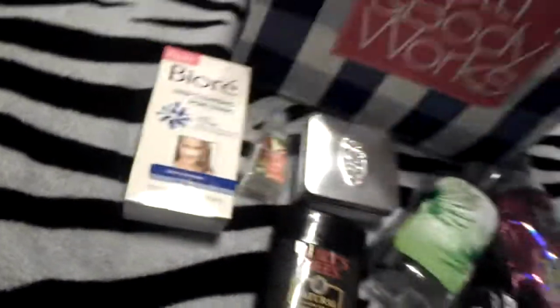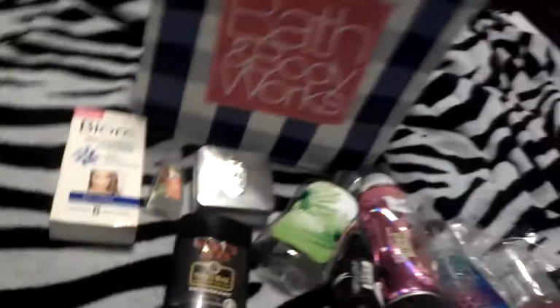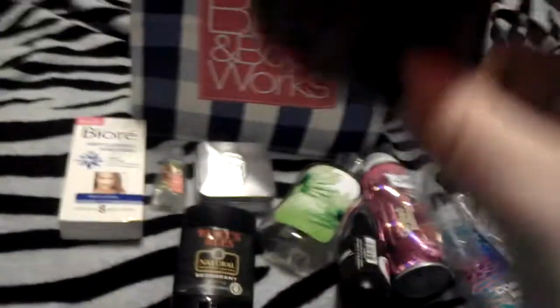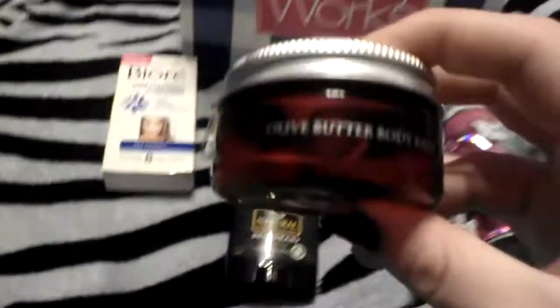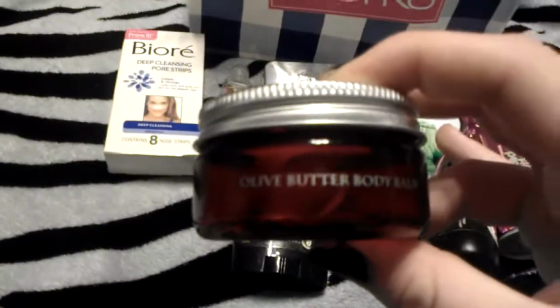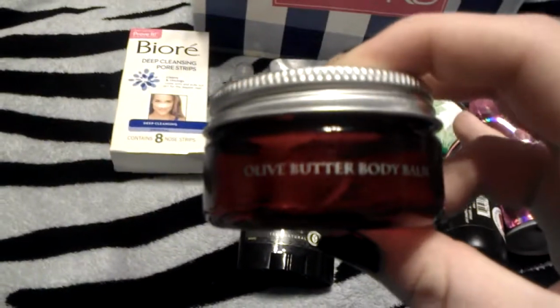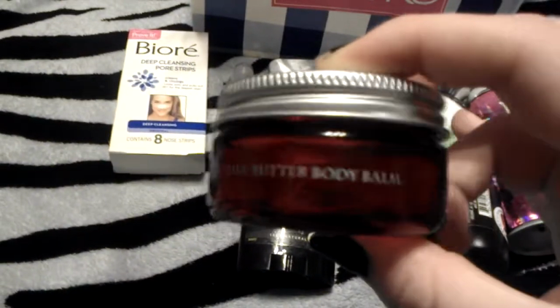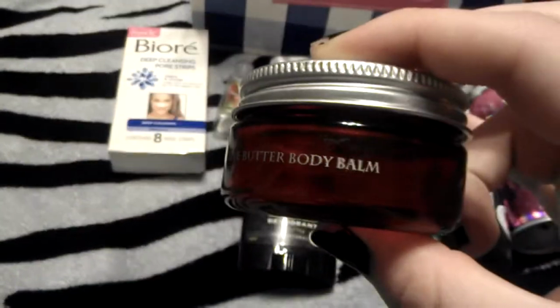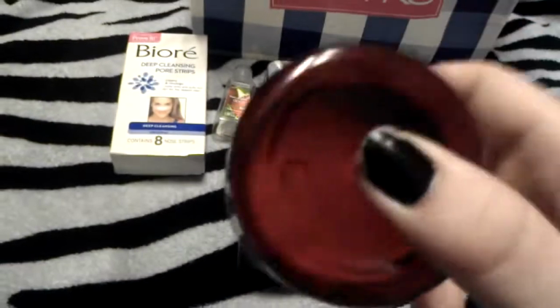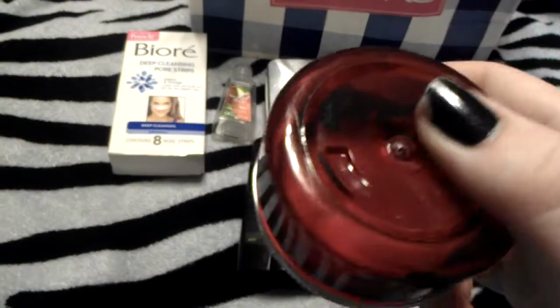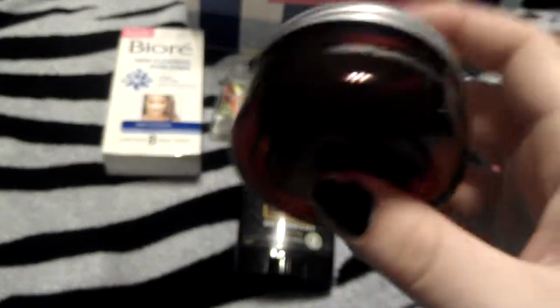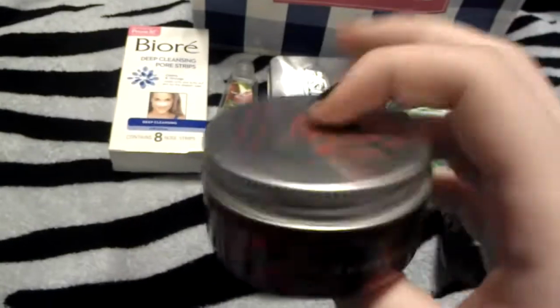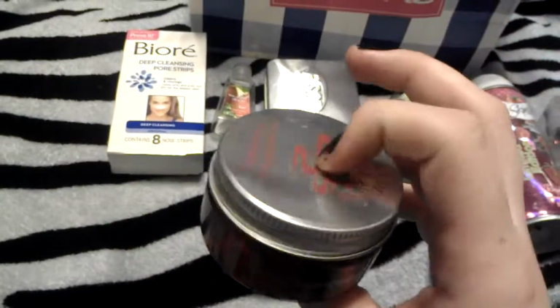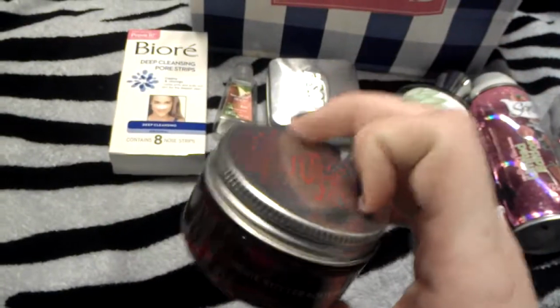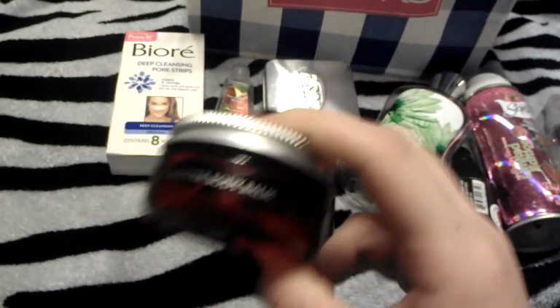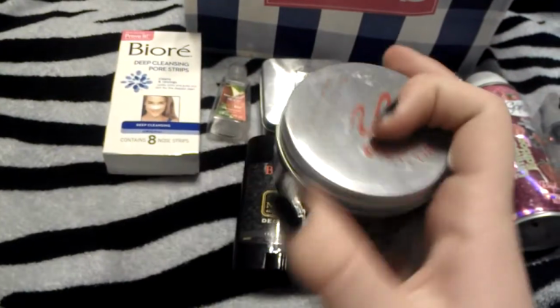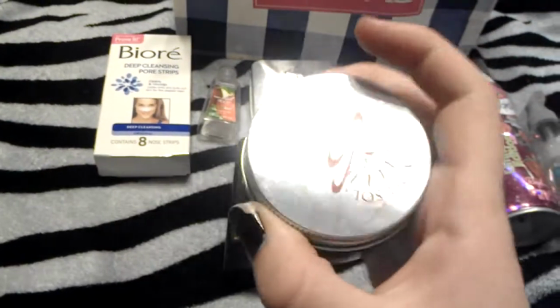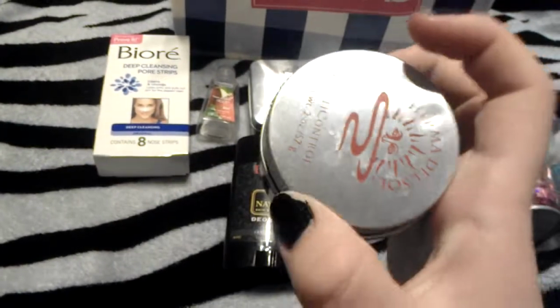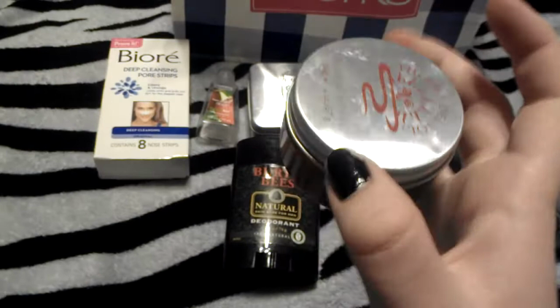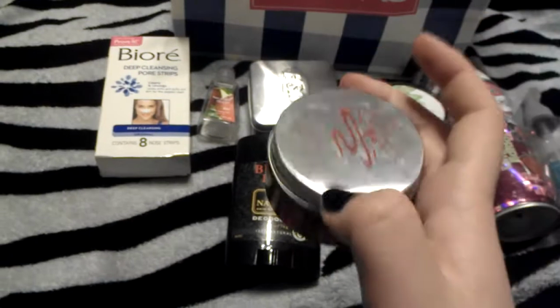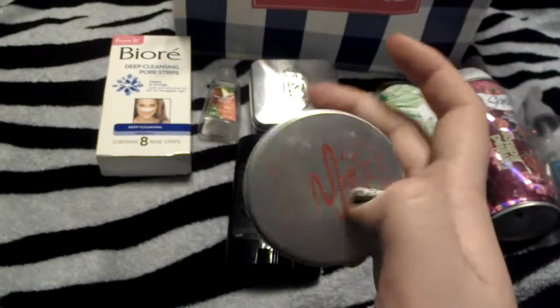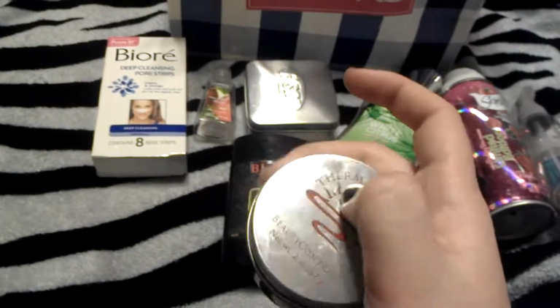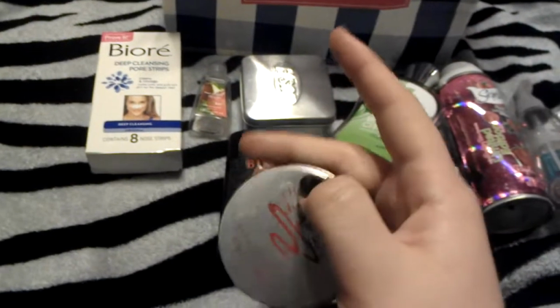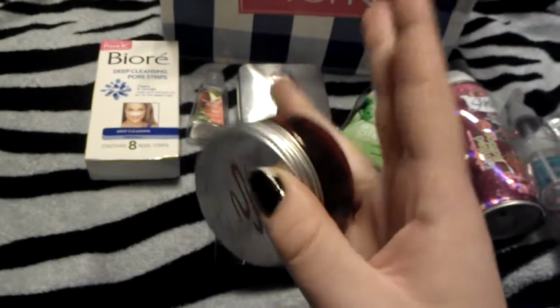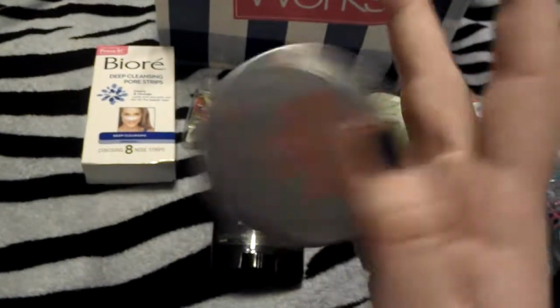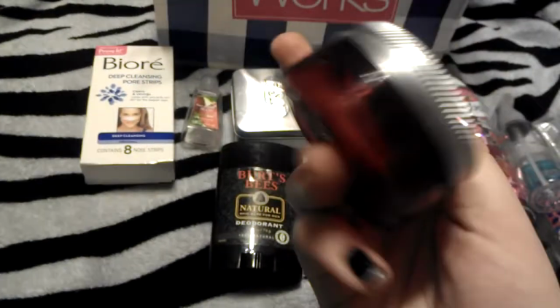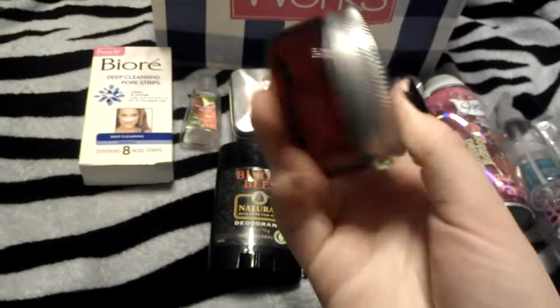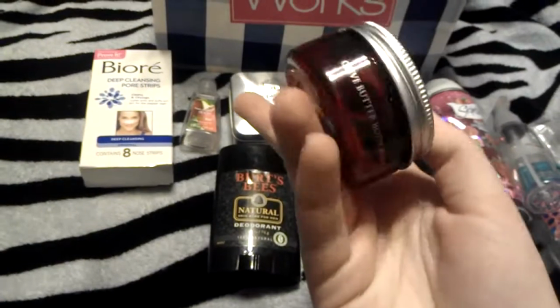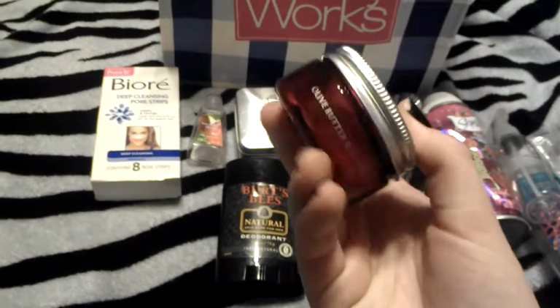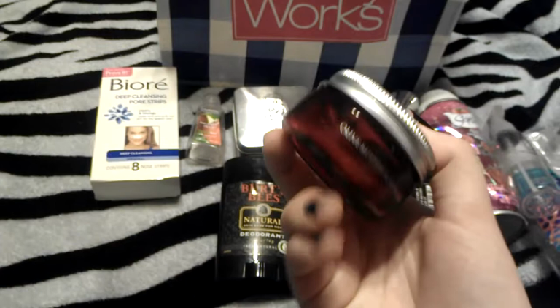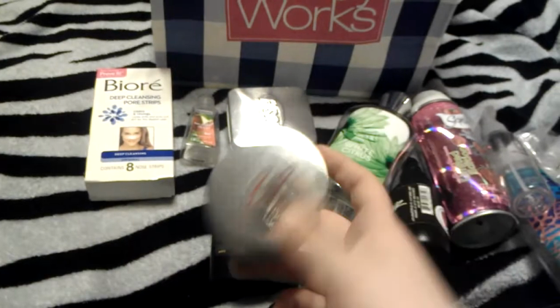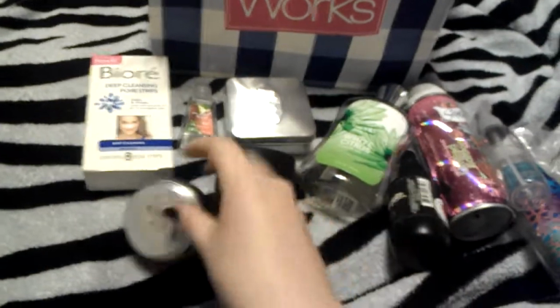Next I finished my Olive Butter Body Balm. I liked what it did for my skin, but I'm not a fan at all of the olive oil scent.